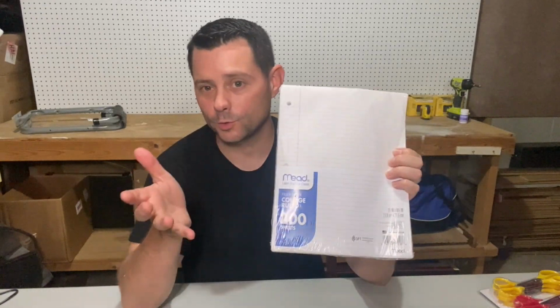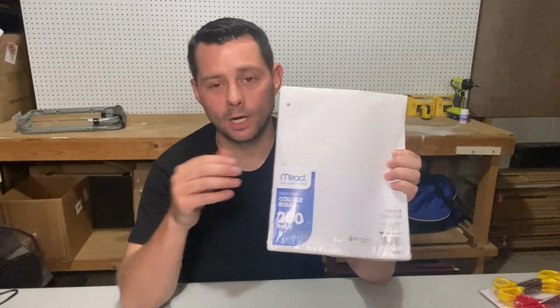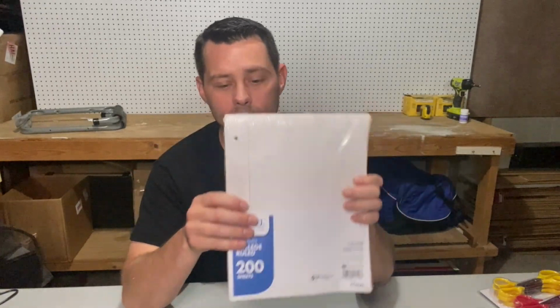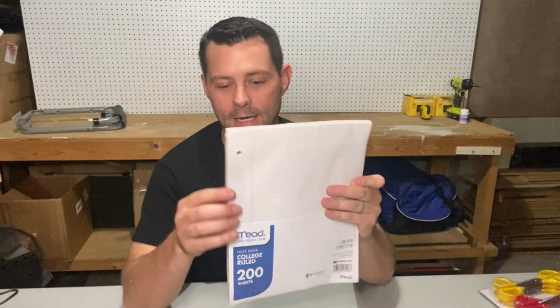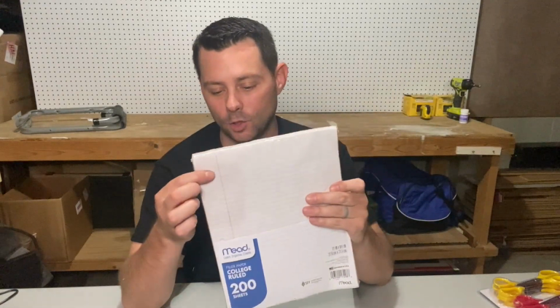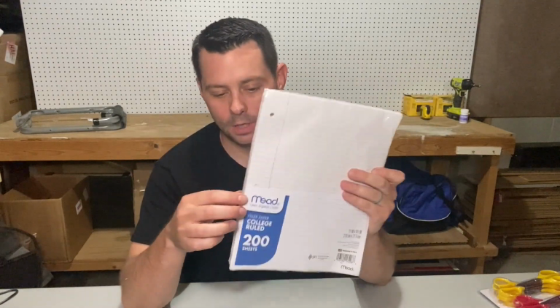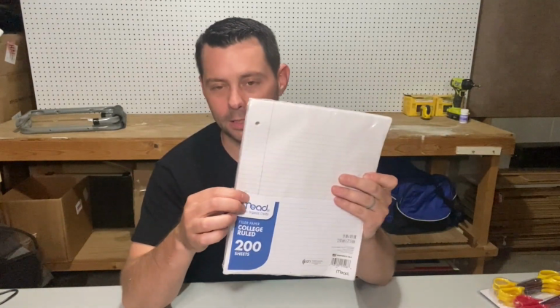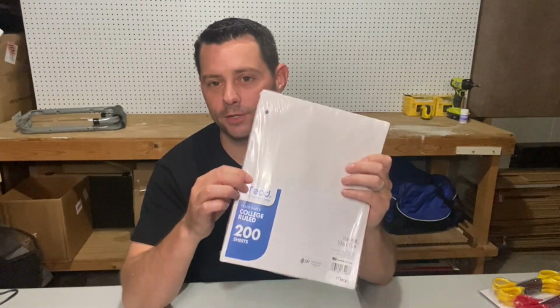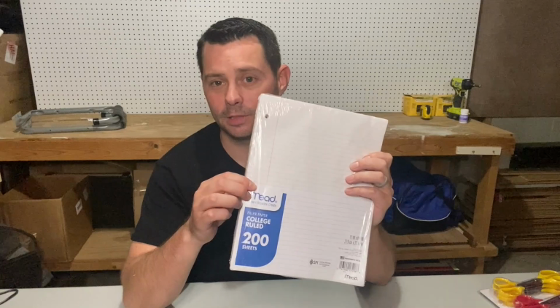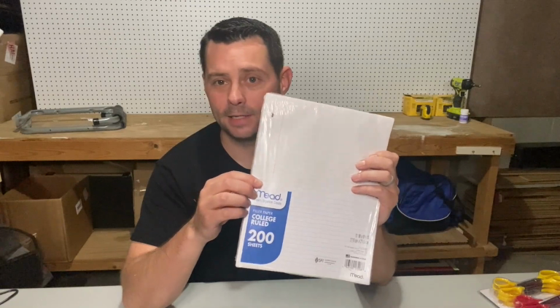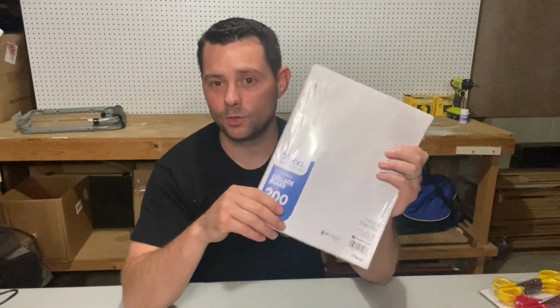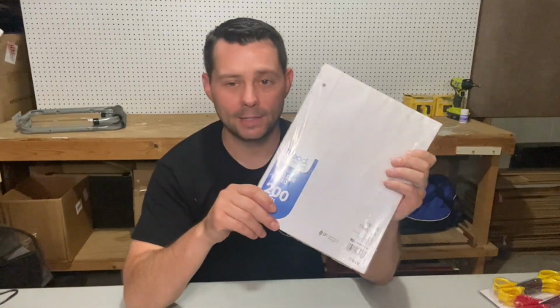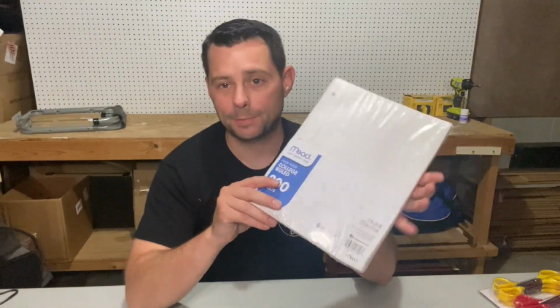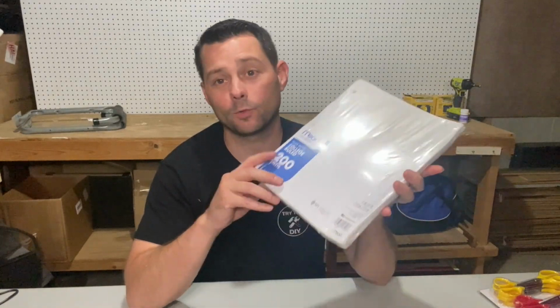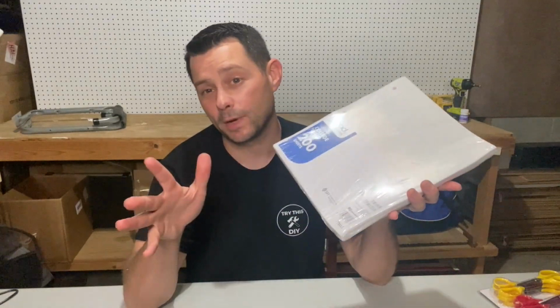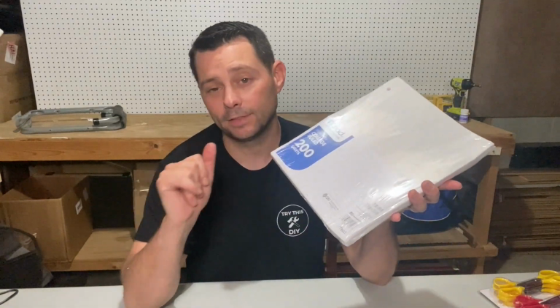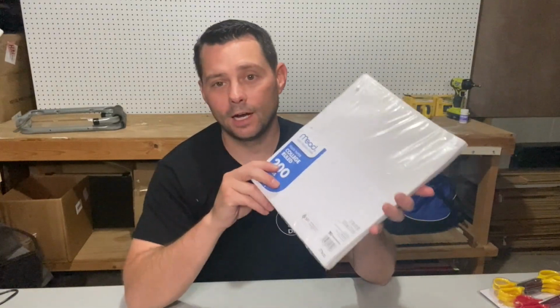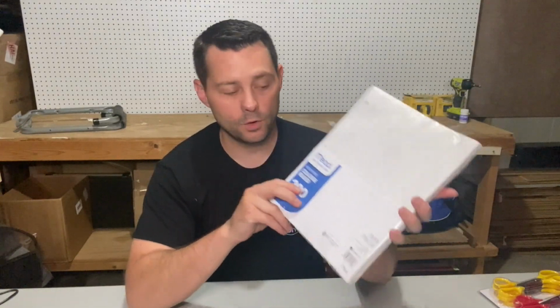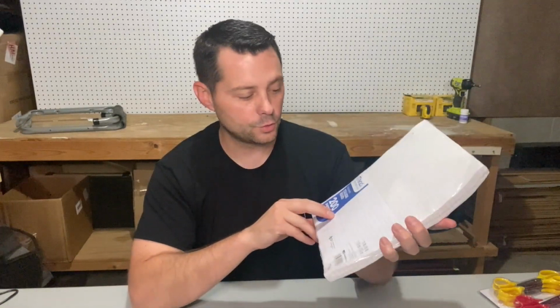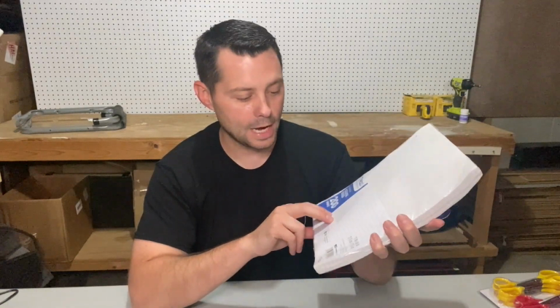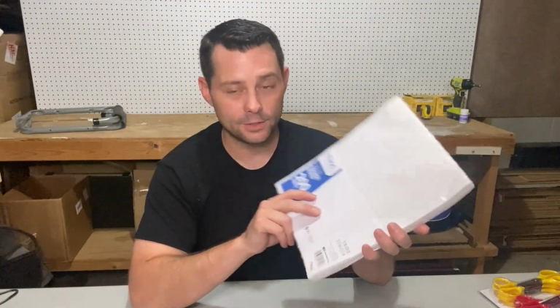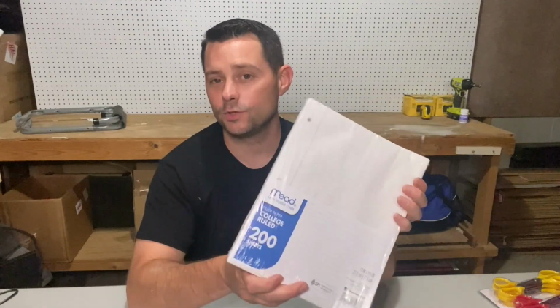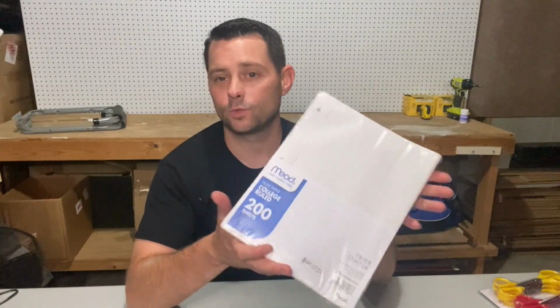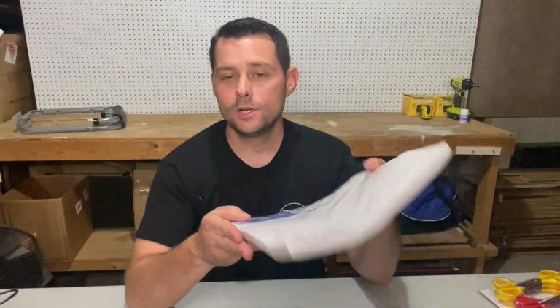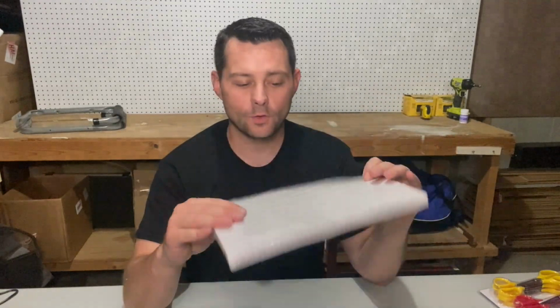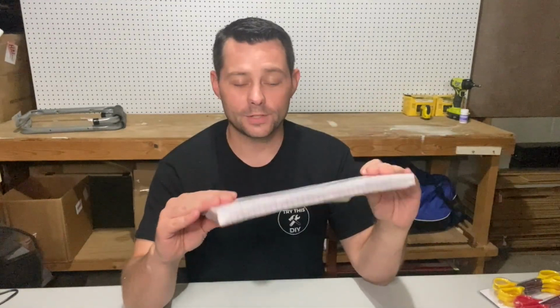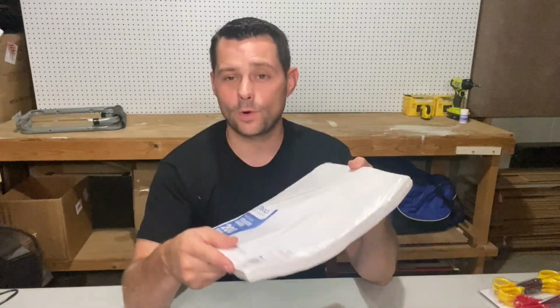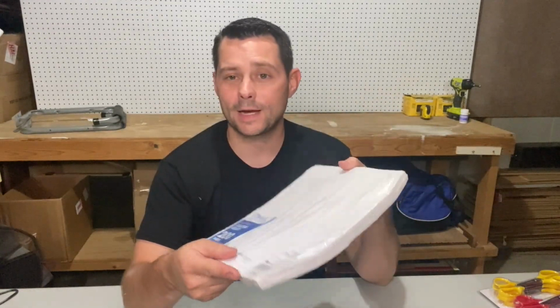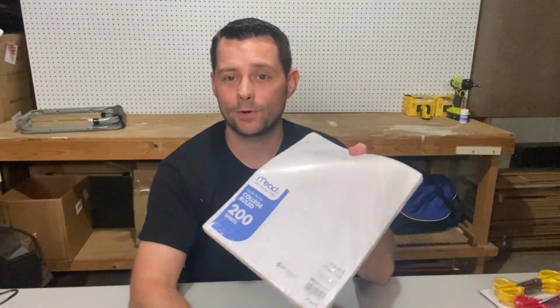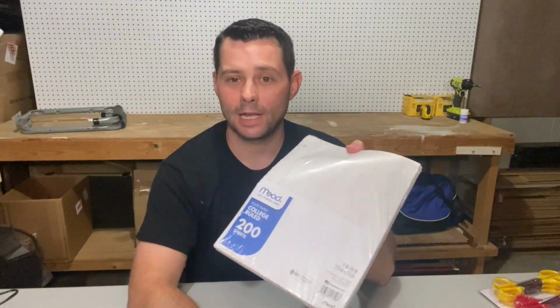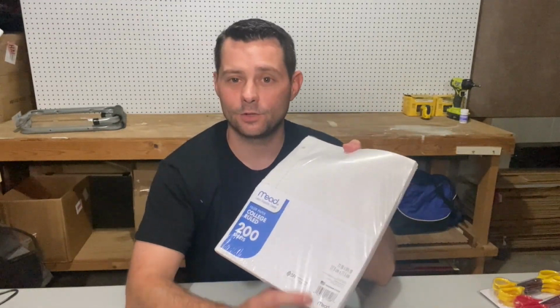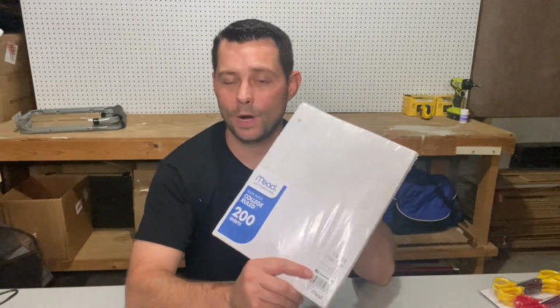It works really well. It has the little clips right here, so you can clip that into your binder, trapper keeper, or whatever you might have. Or if you just want to write on this, you can do that as well. But overall, this is a great pack of paper. It's going to last you for a while.